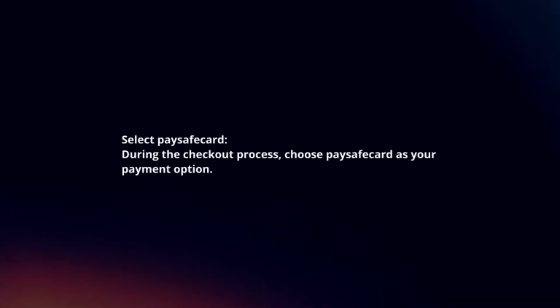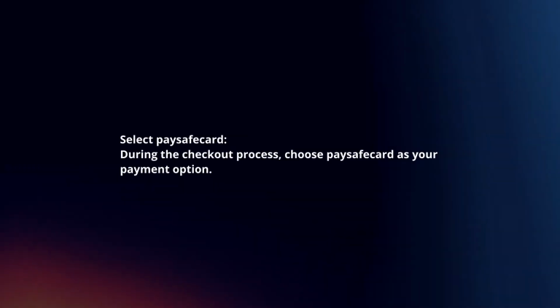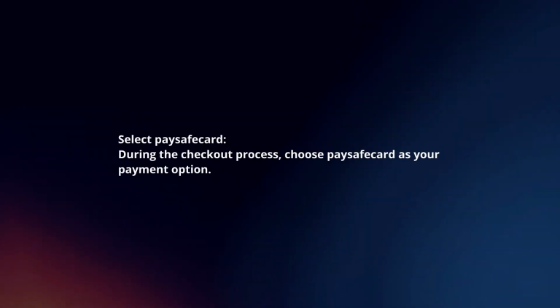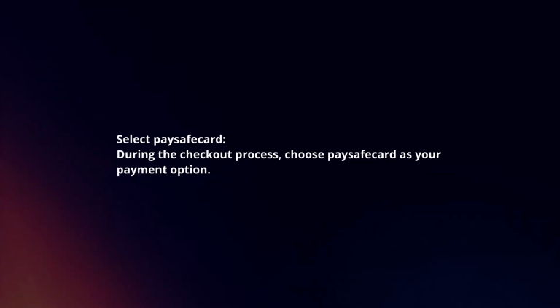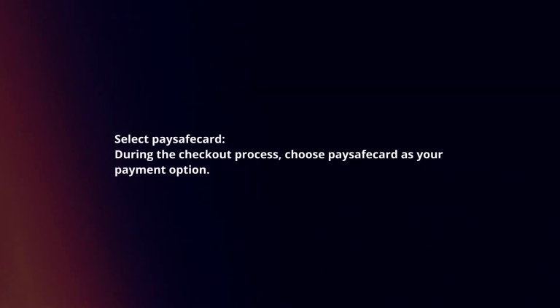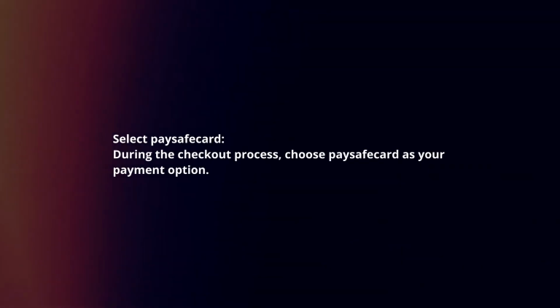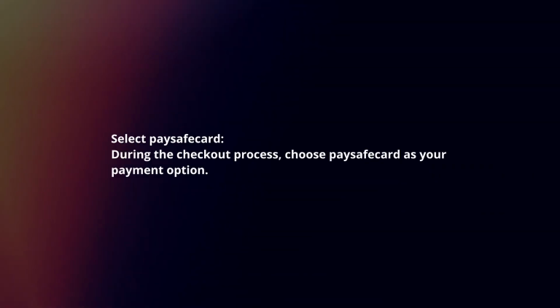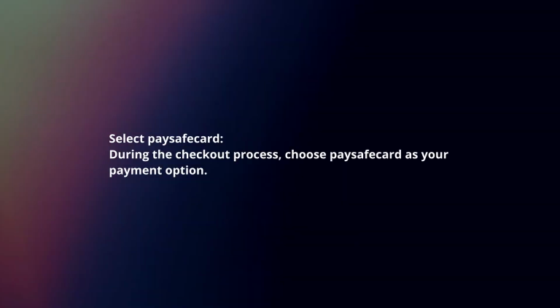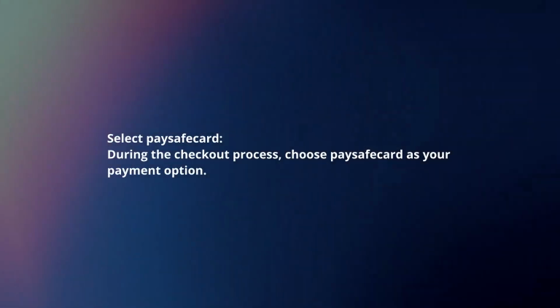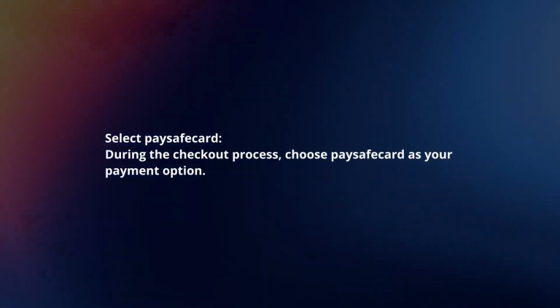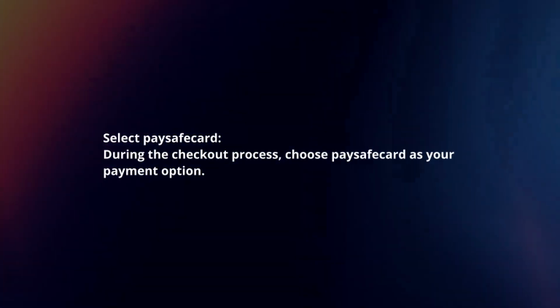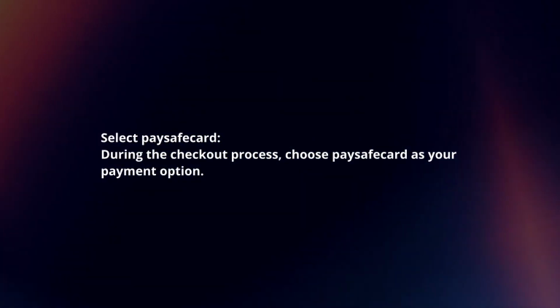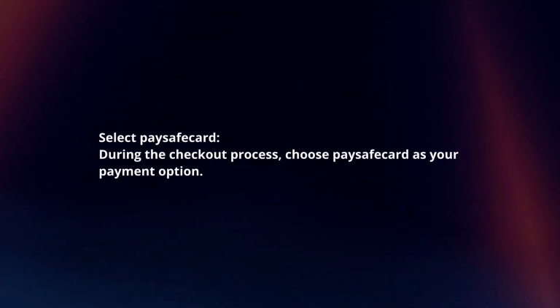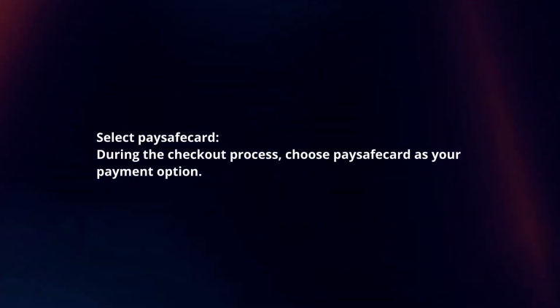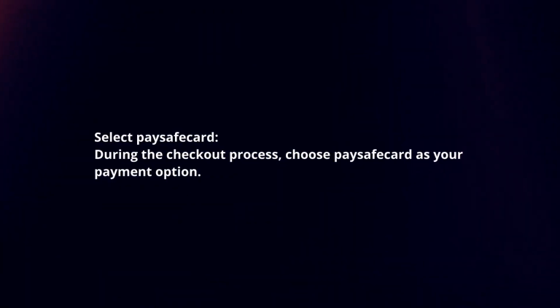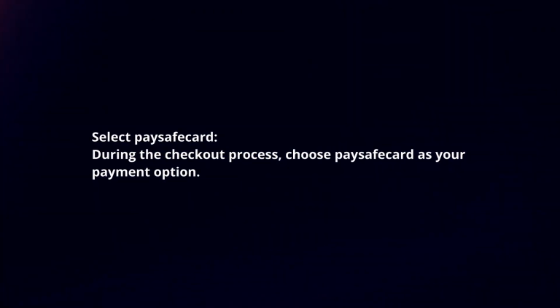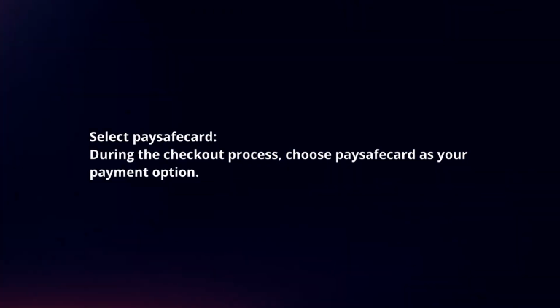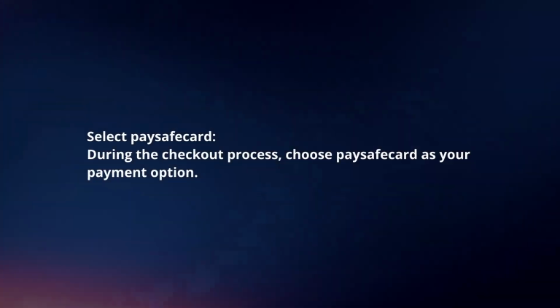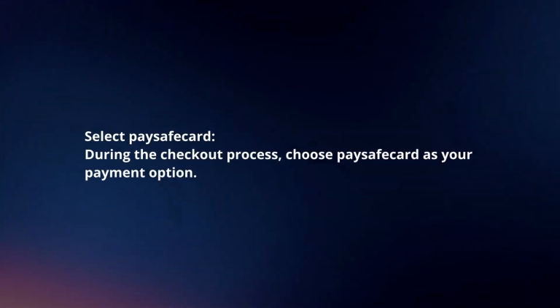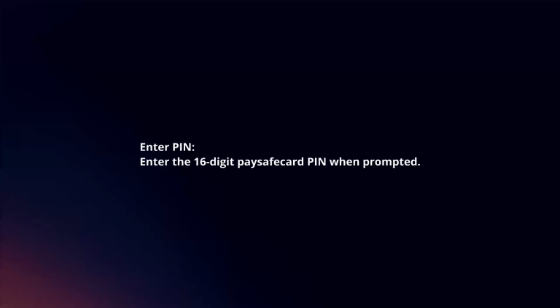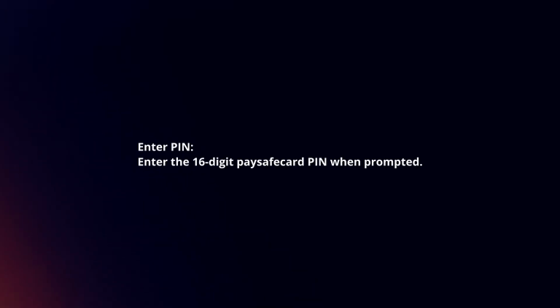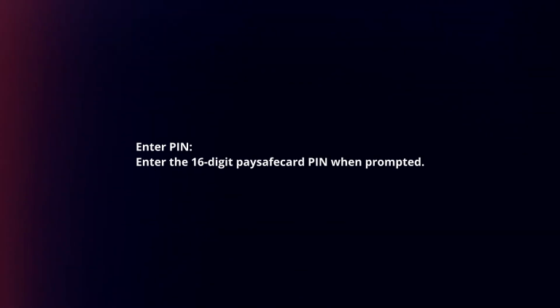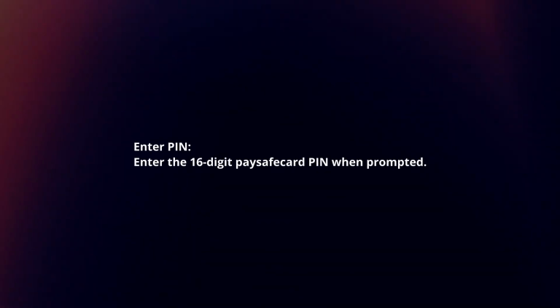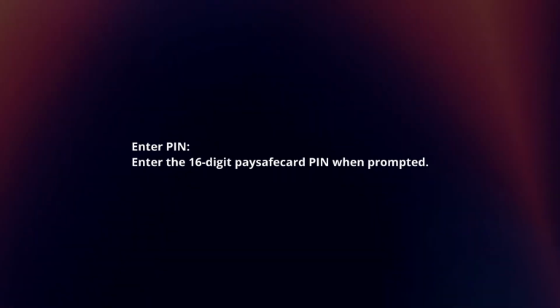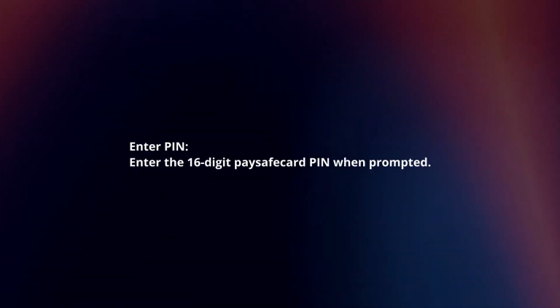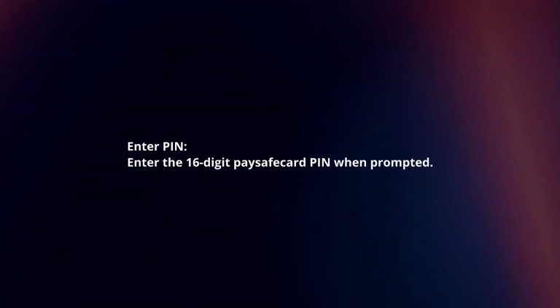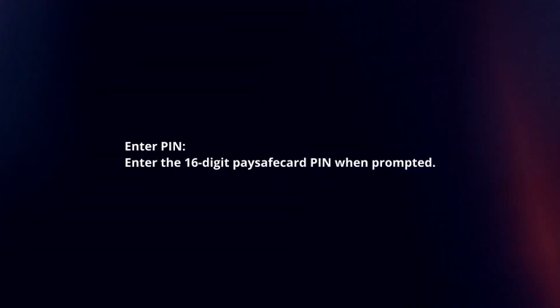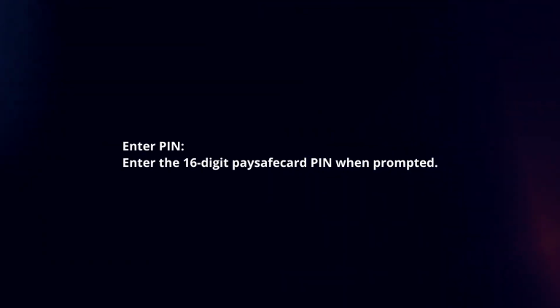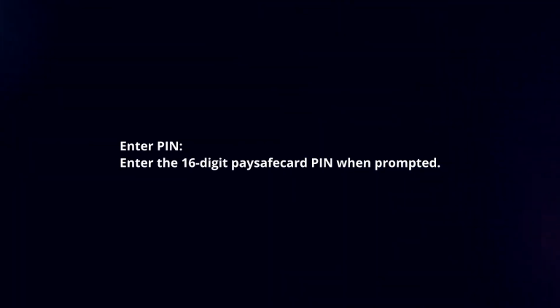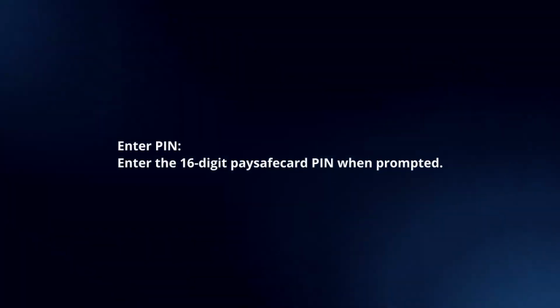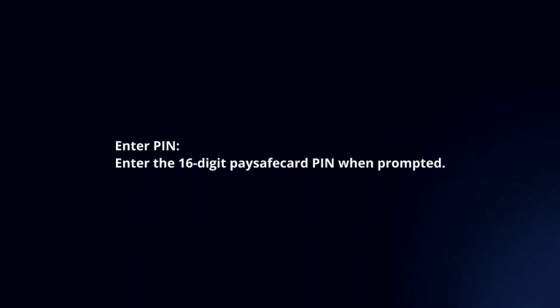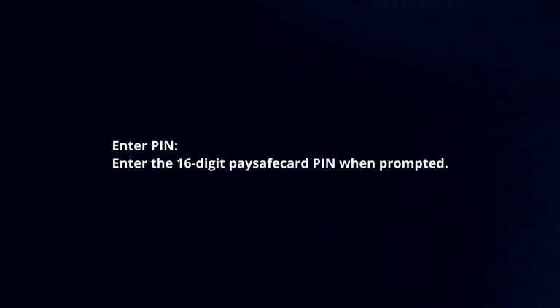Select PaySafeCard. During the checkout process, choose PaySafeCard as your payment option. Enter PIN. Enter the 16-digit PaySafeCard PIN when prompted.